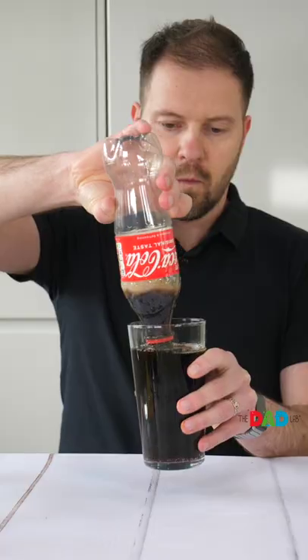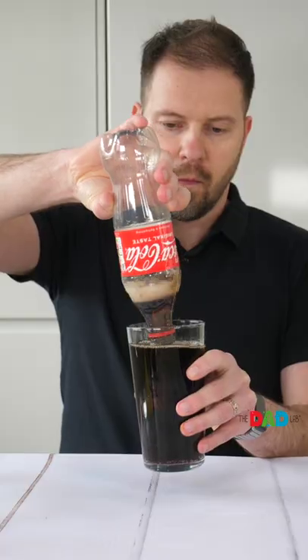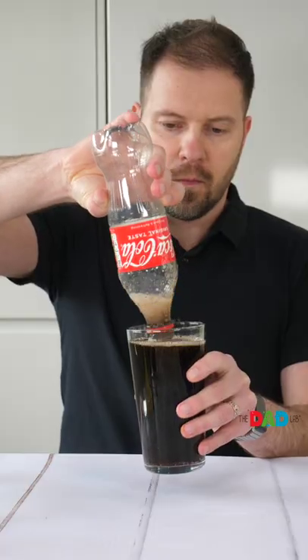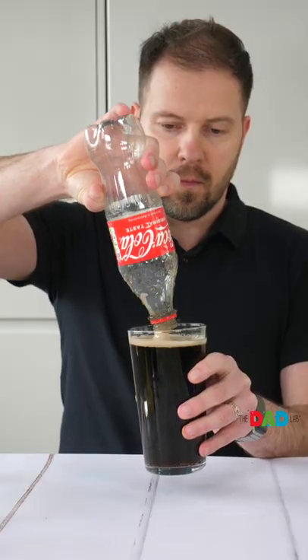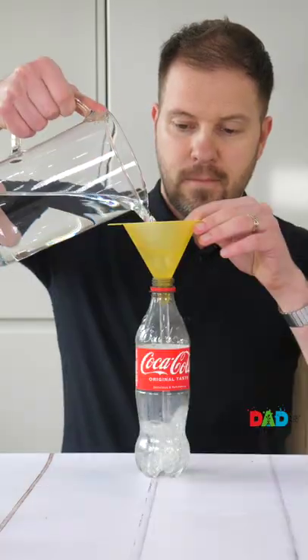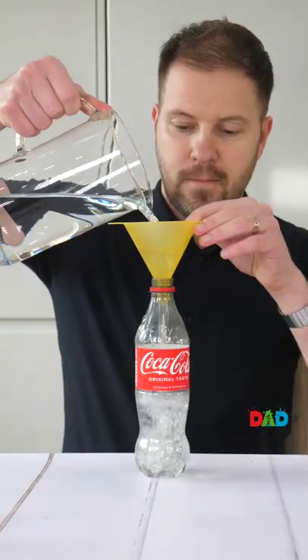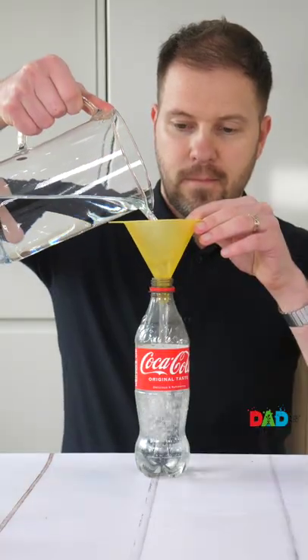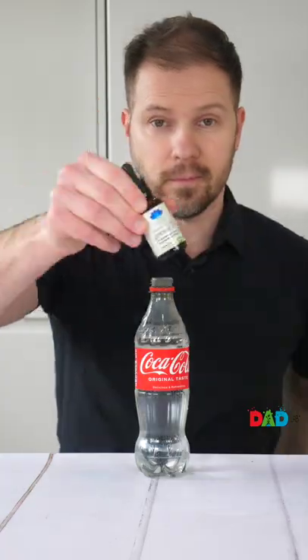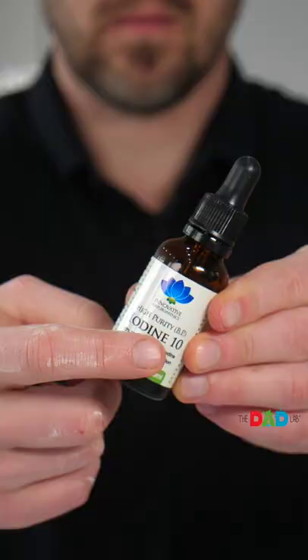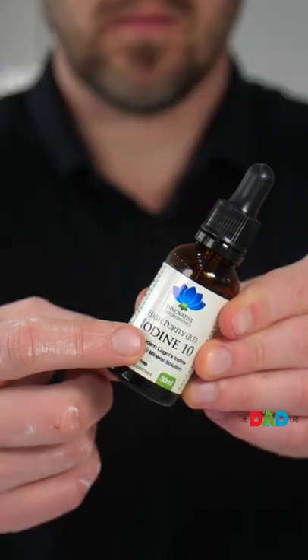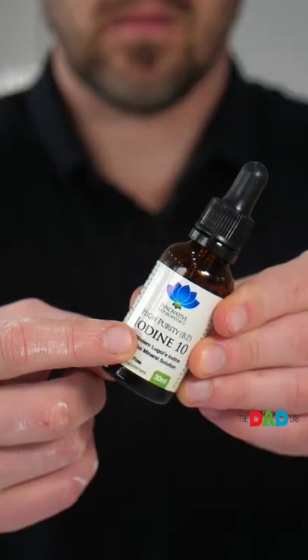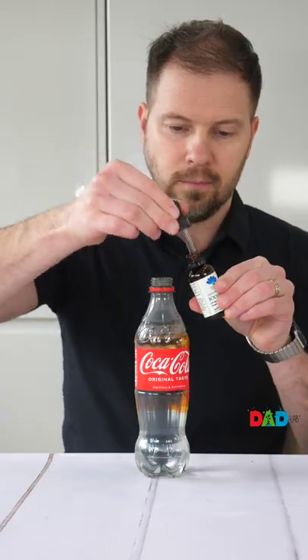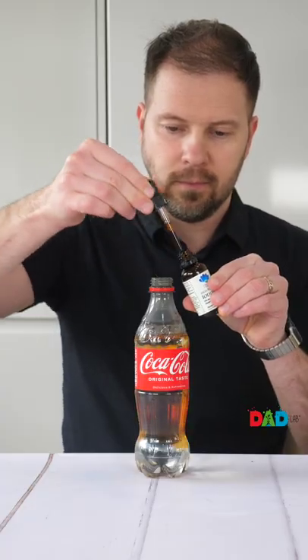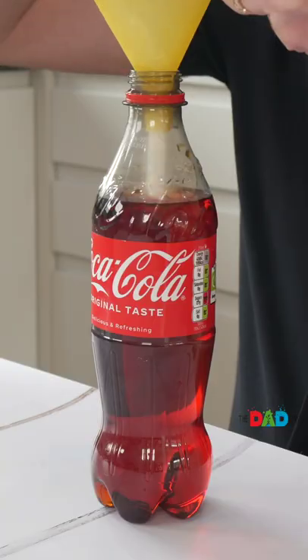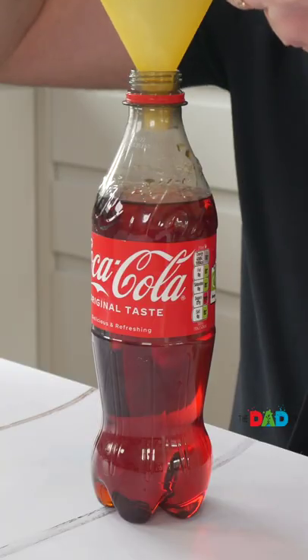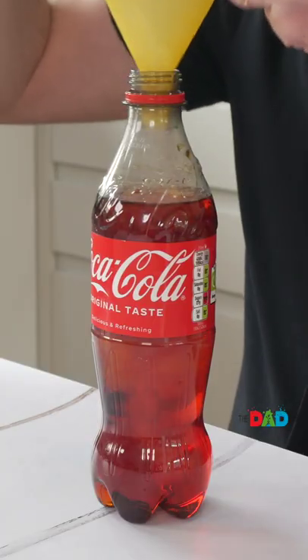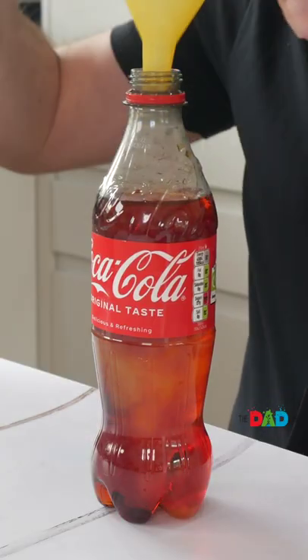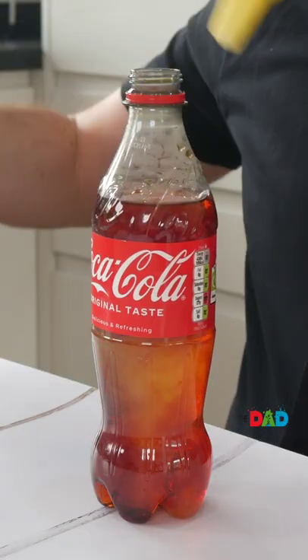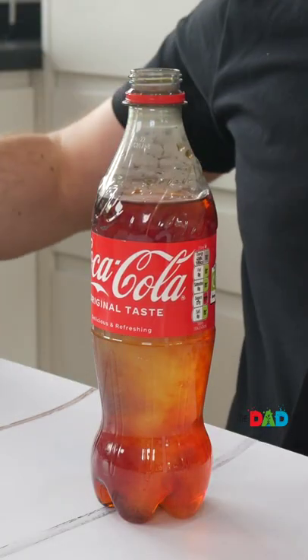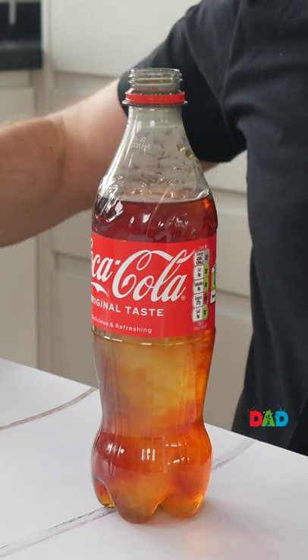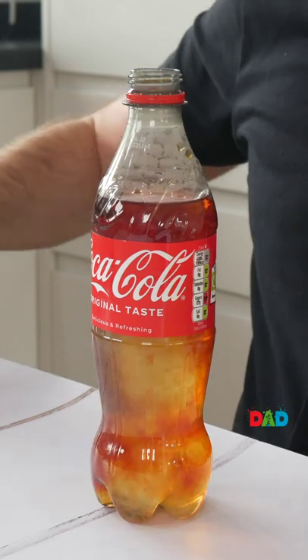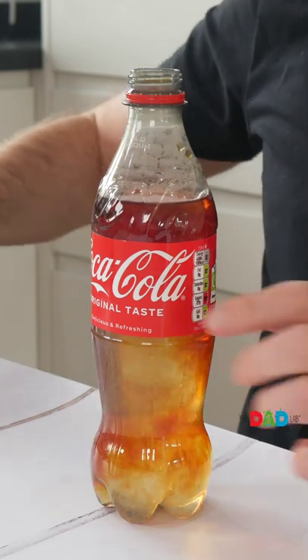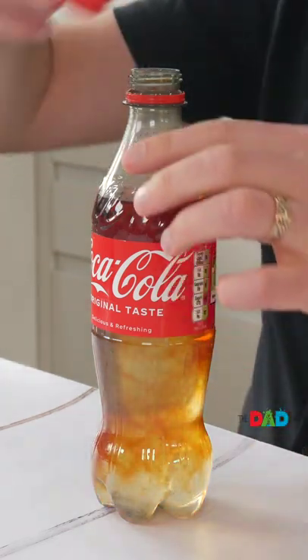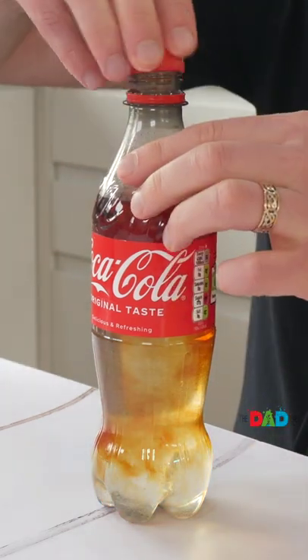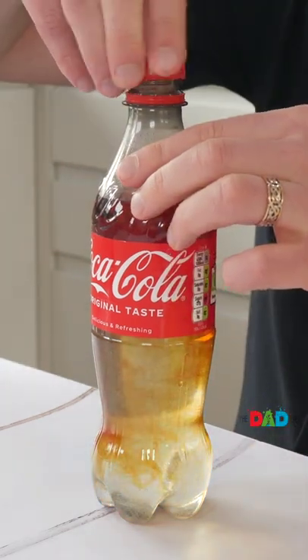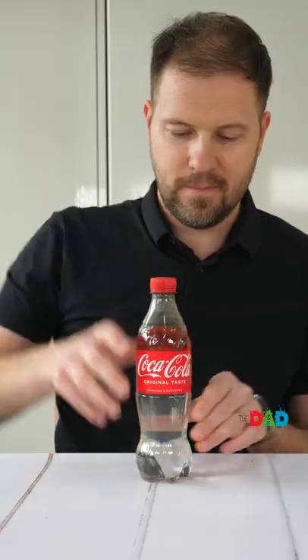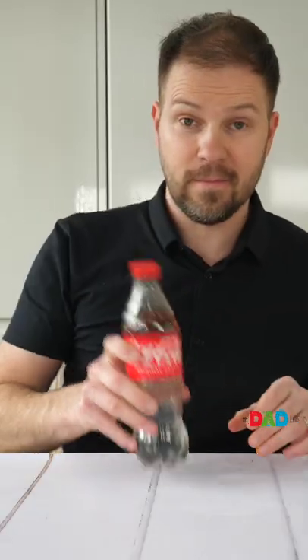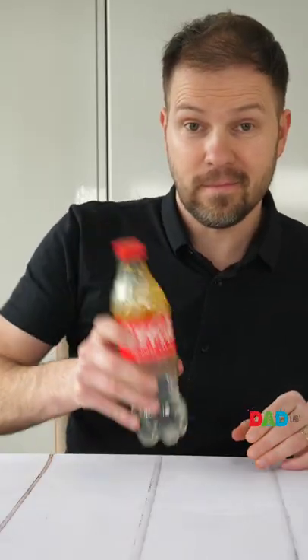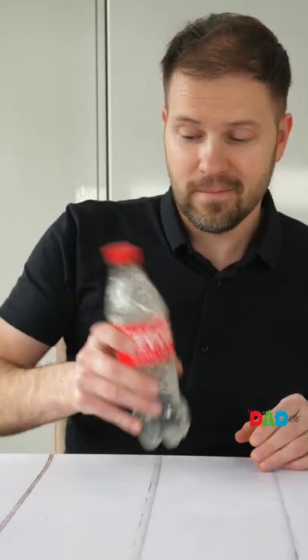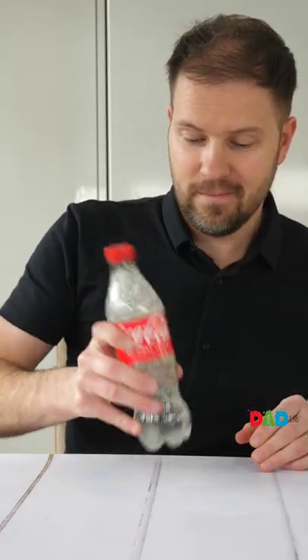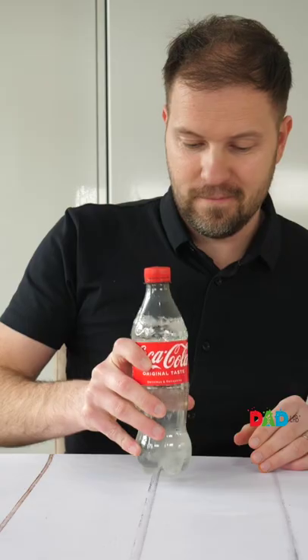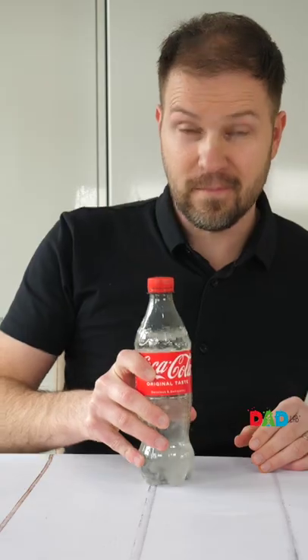But let me tell you a secret. This isn't Coke — it's iodine mixed with water. Adding vitamin C splits iodine molecules into colorless ions, turning the liquid colorless and transparent.